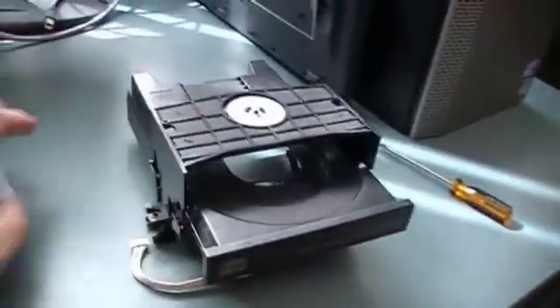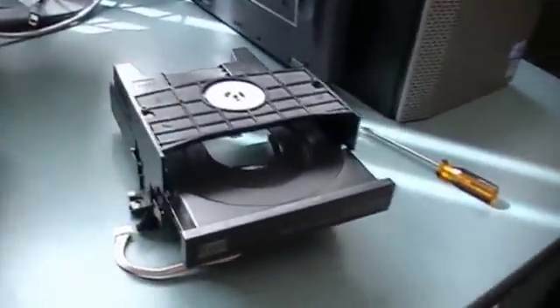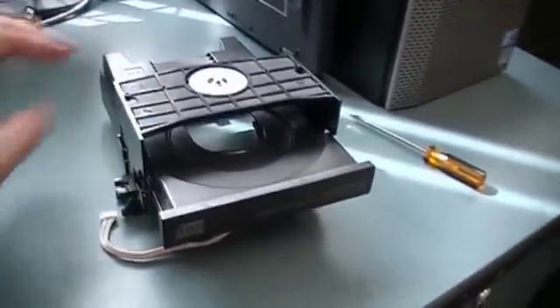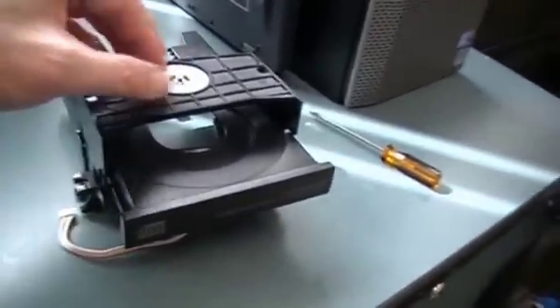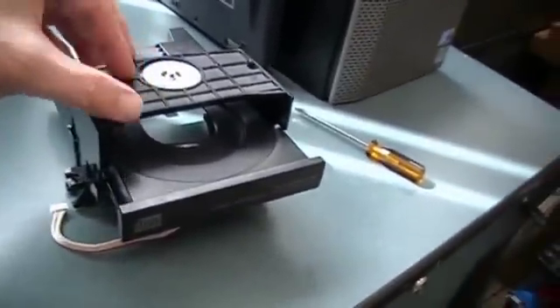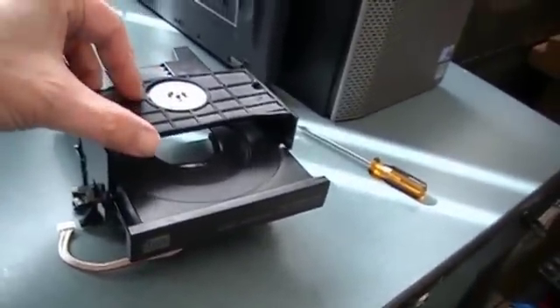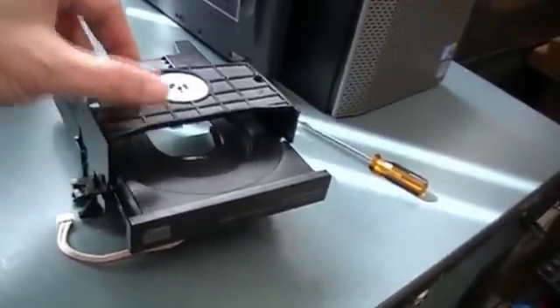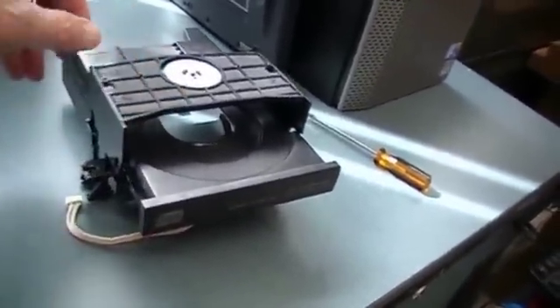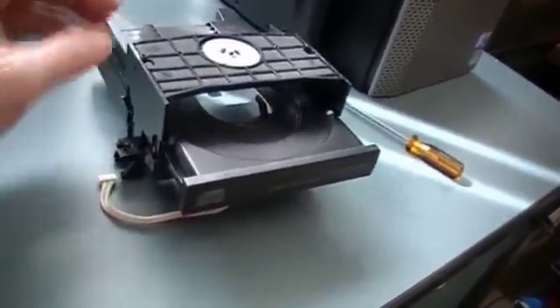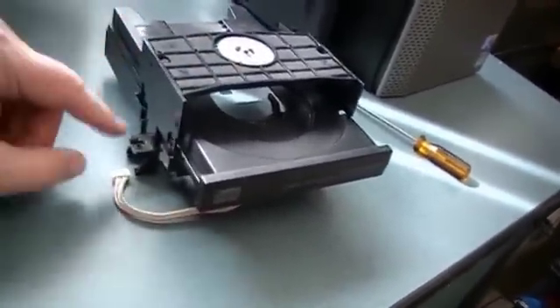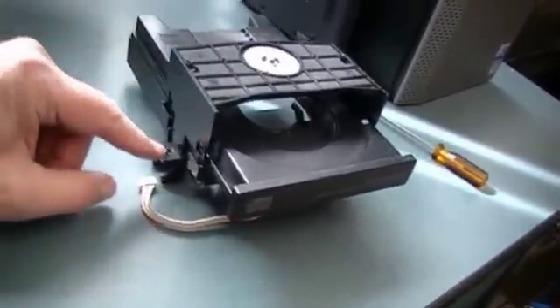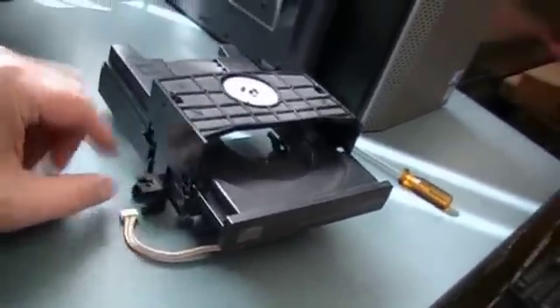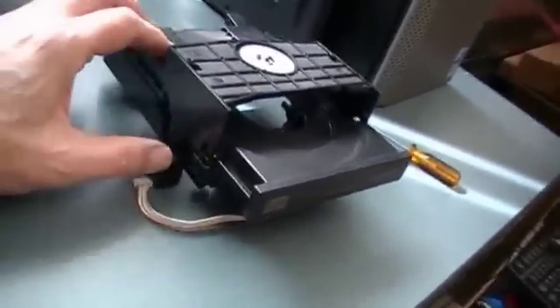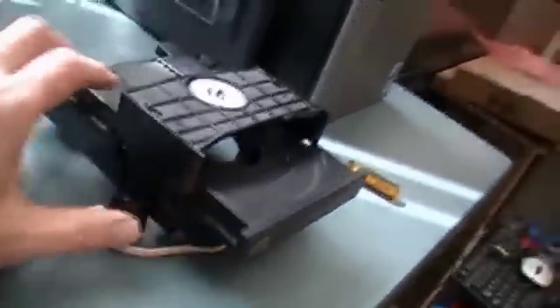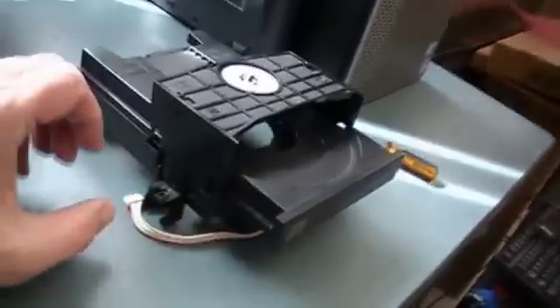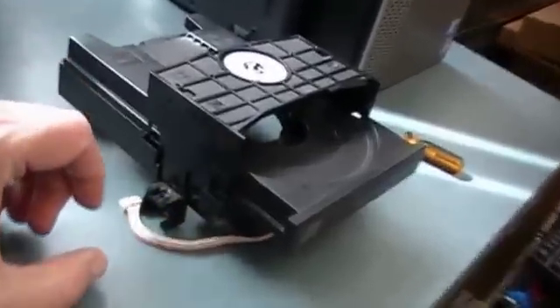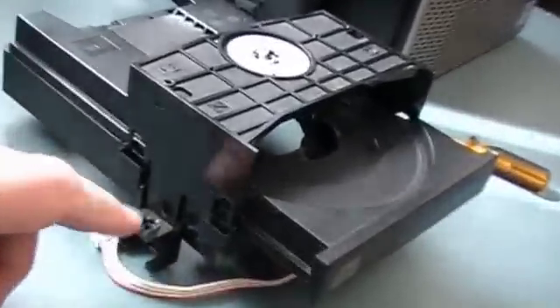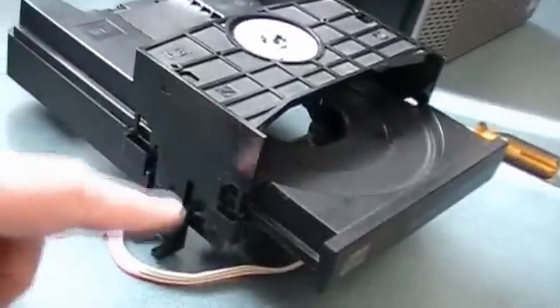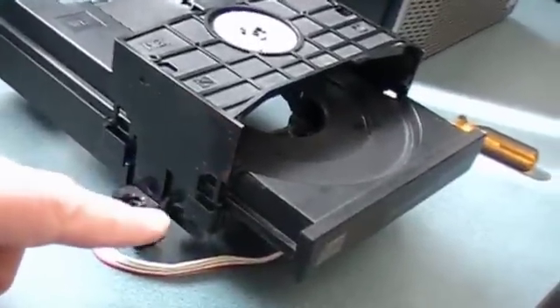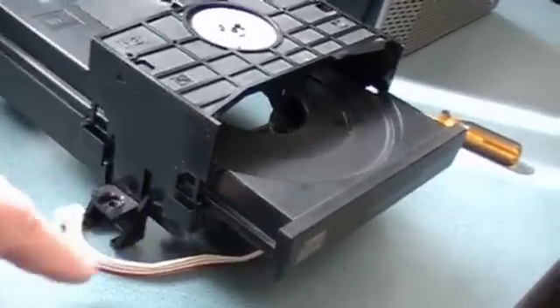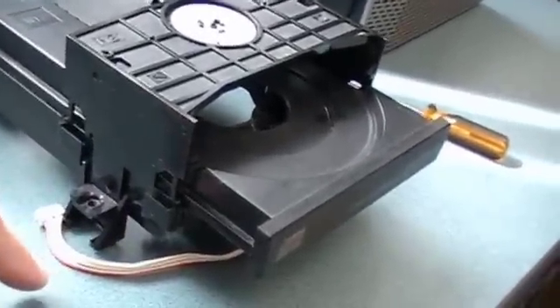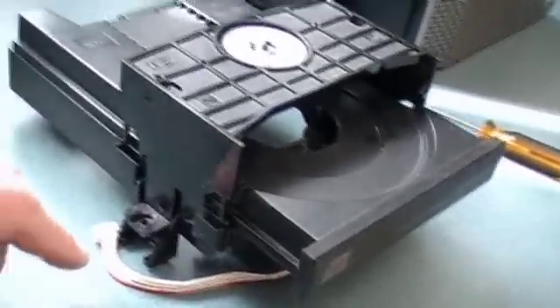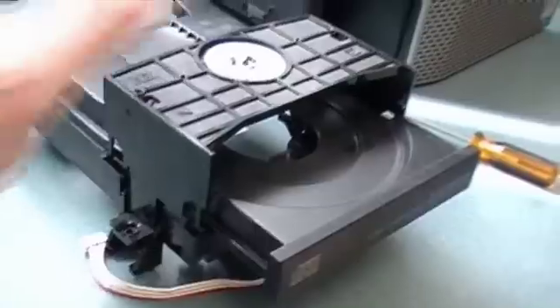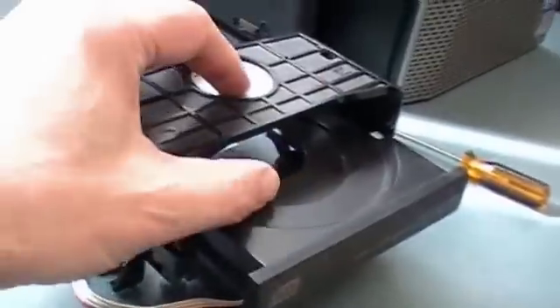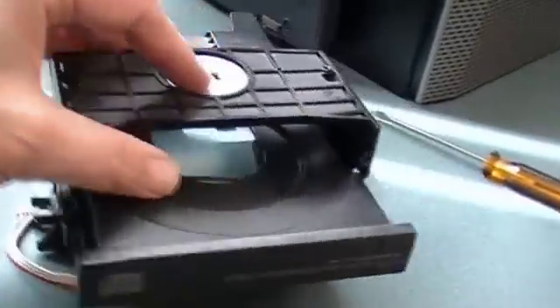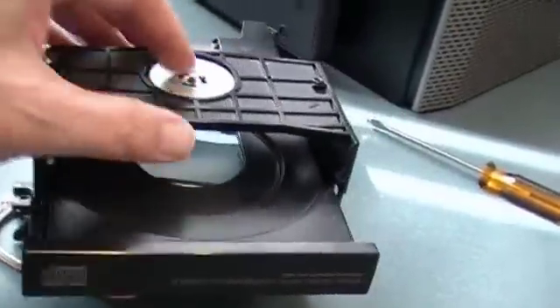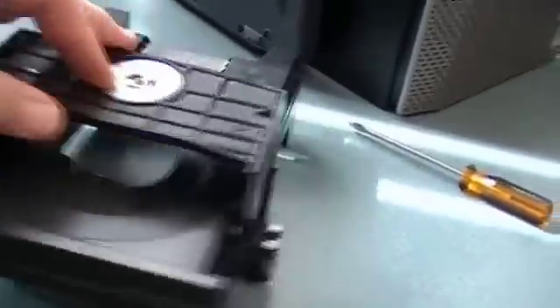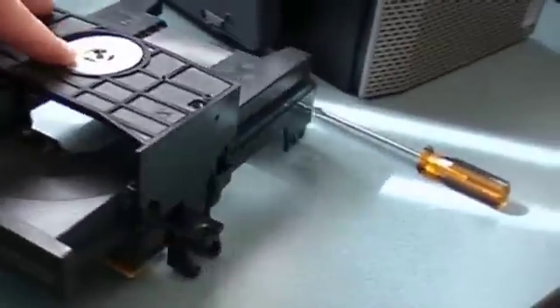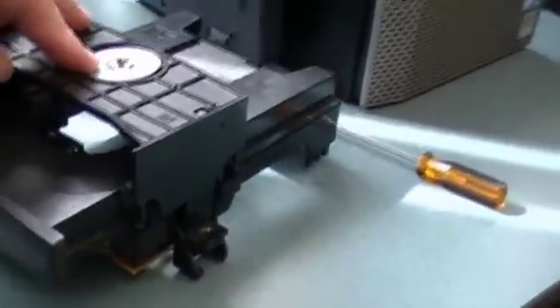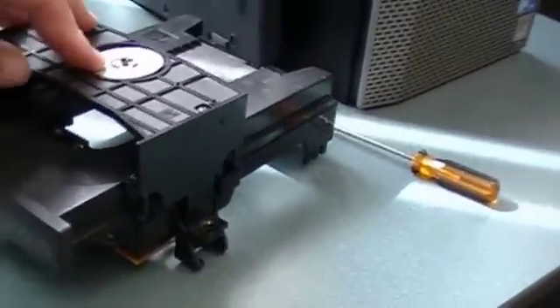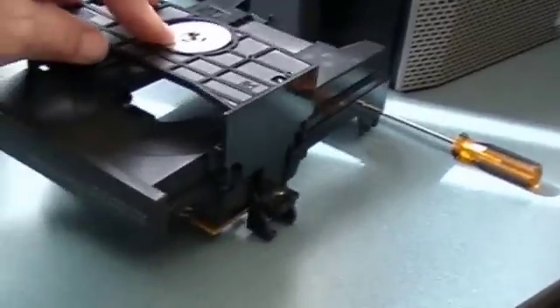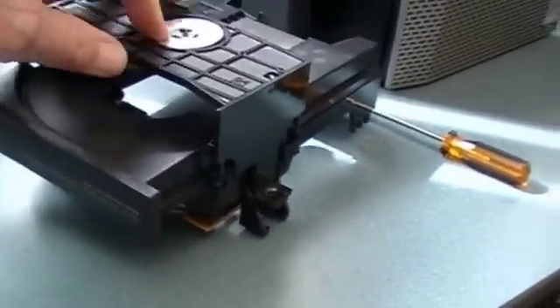Now this part here in this Sony unit was really hard to take off because it's just plastic tabs on the side that hold this thing on. Took me a while to figure that one out — I thought they'd use screws or something.